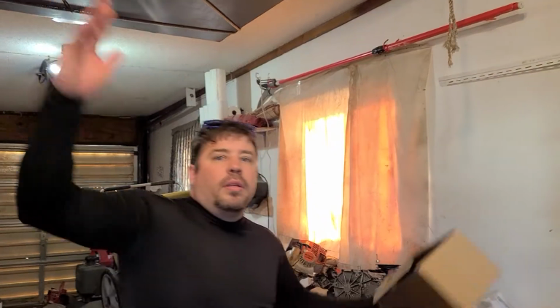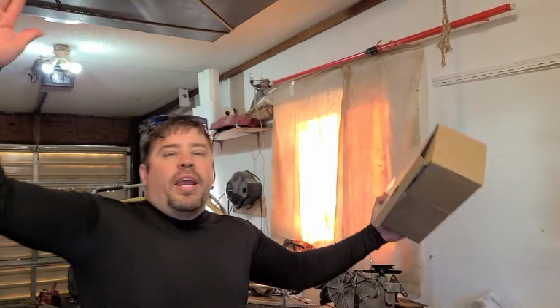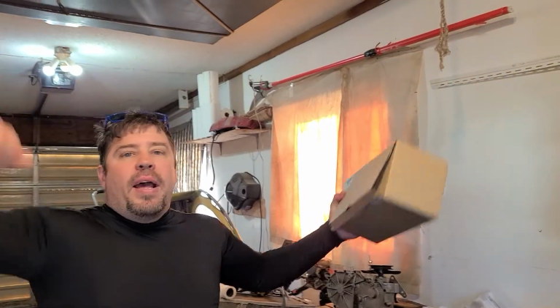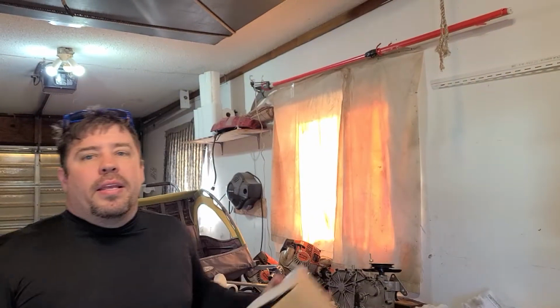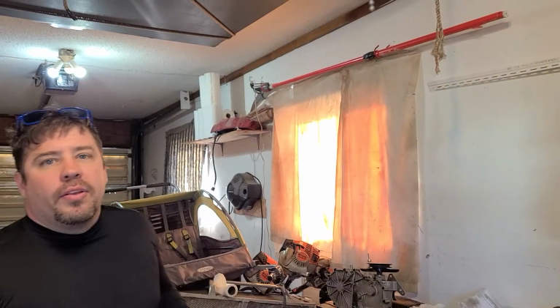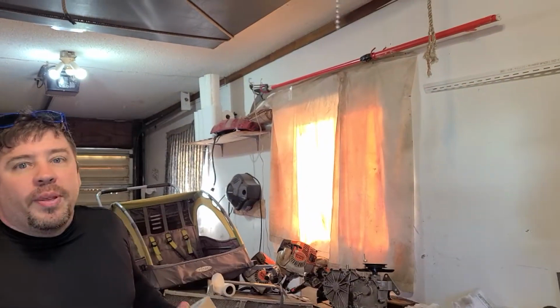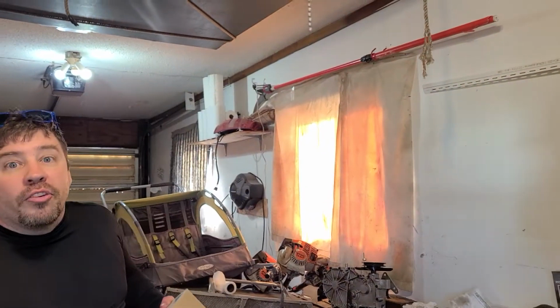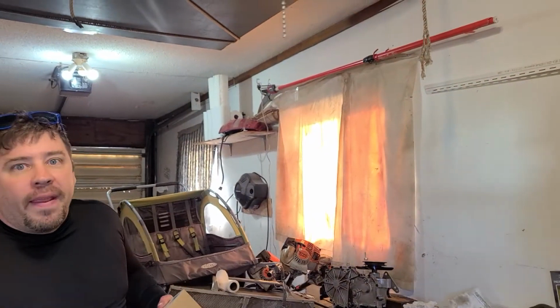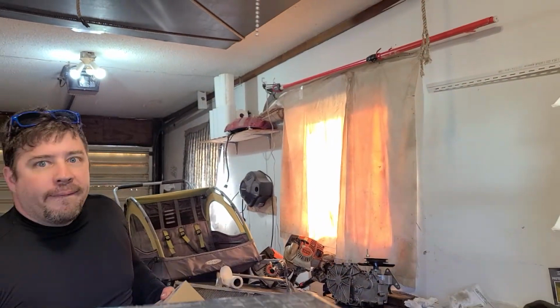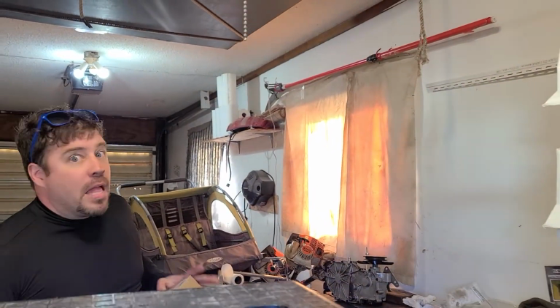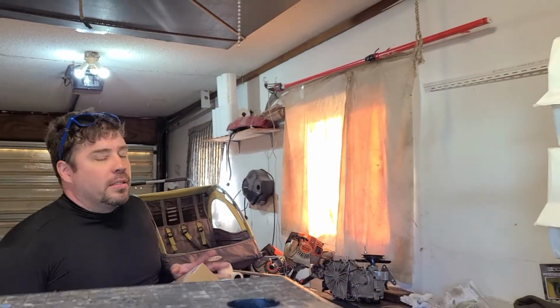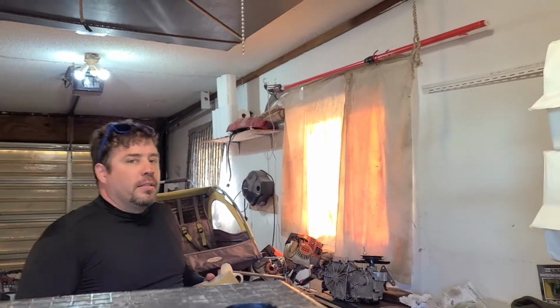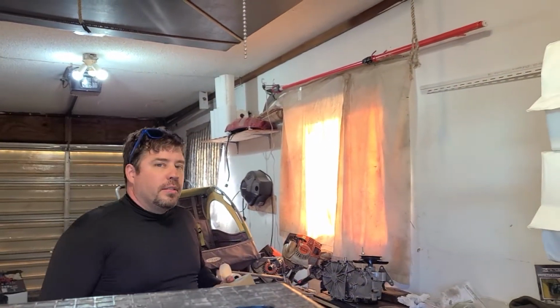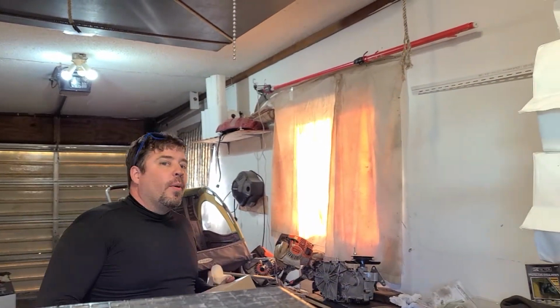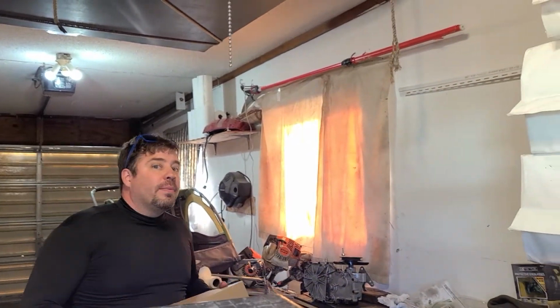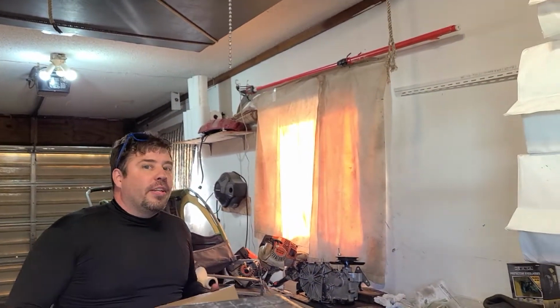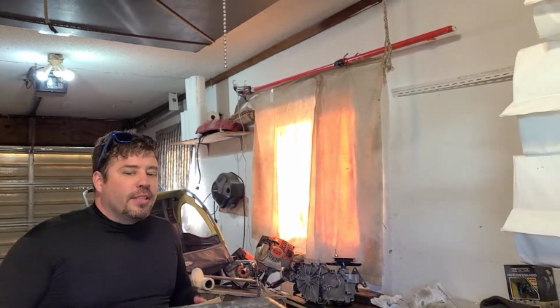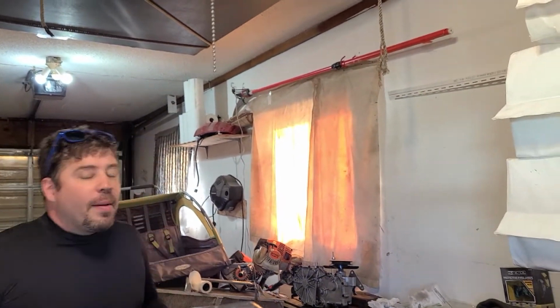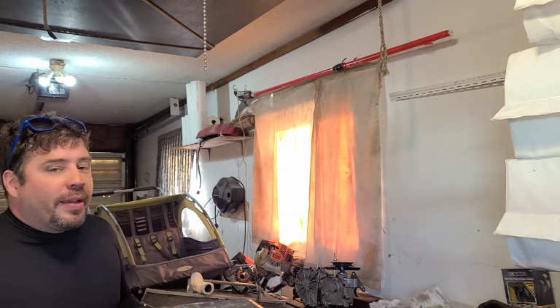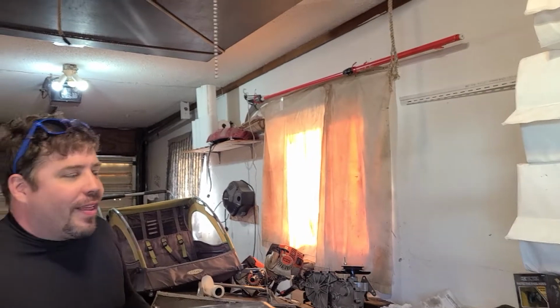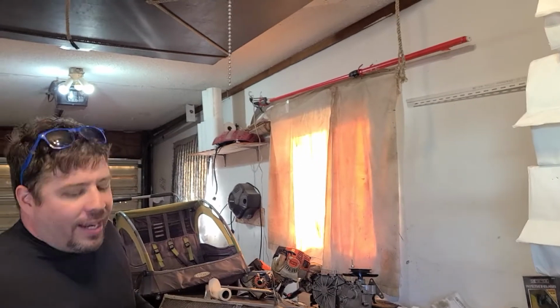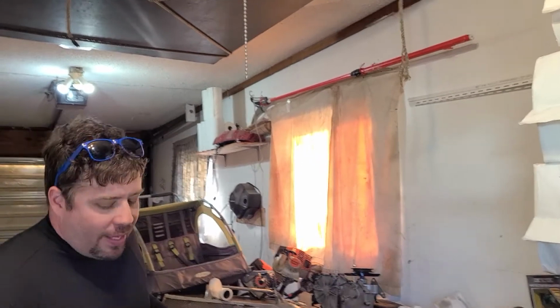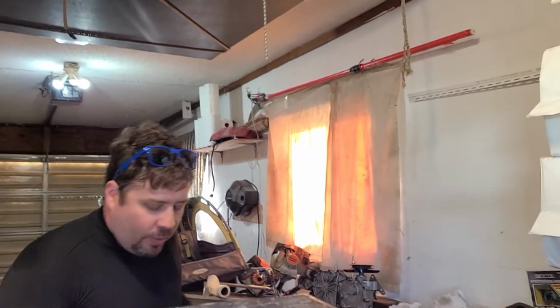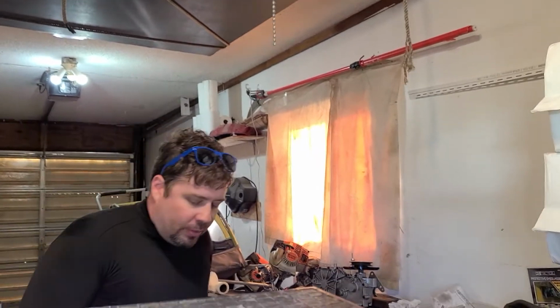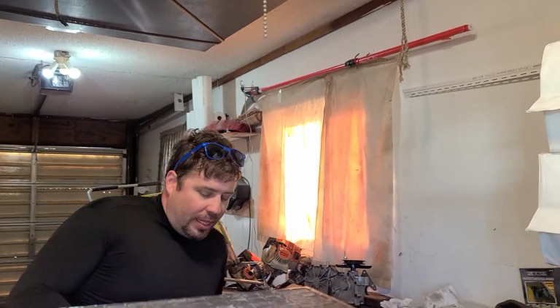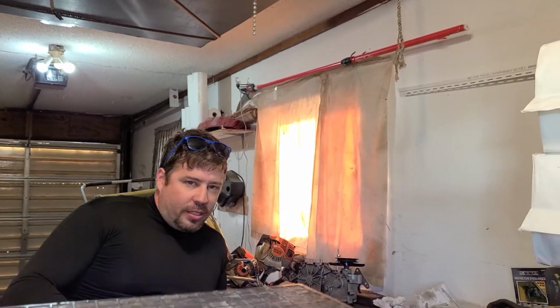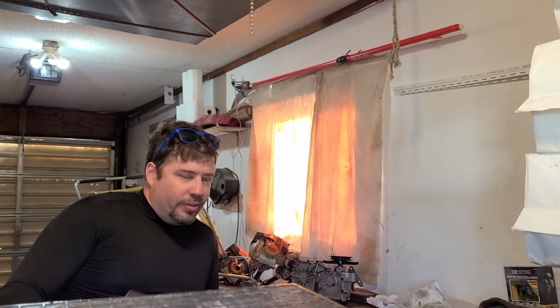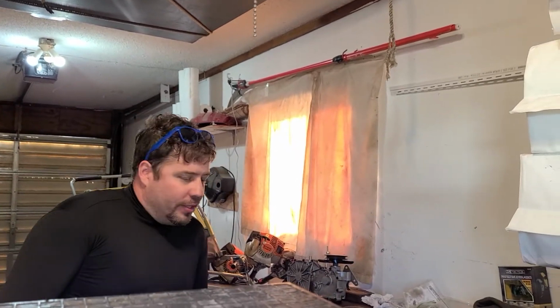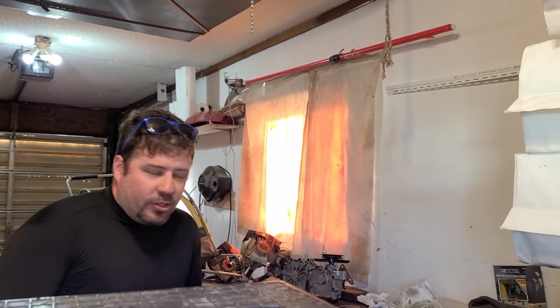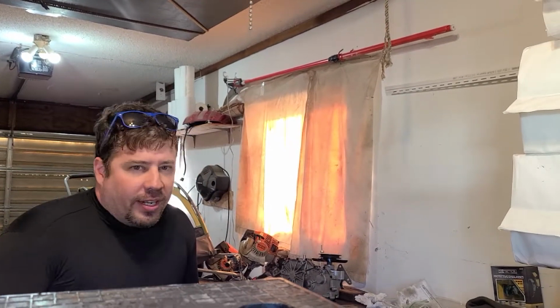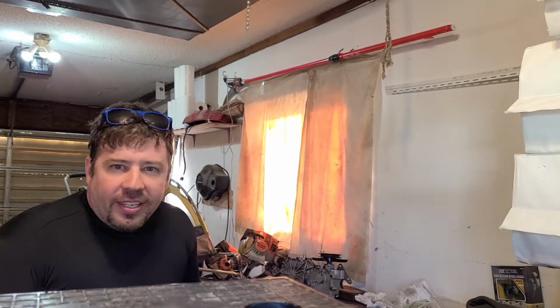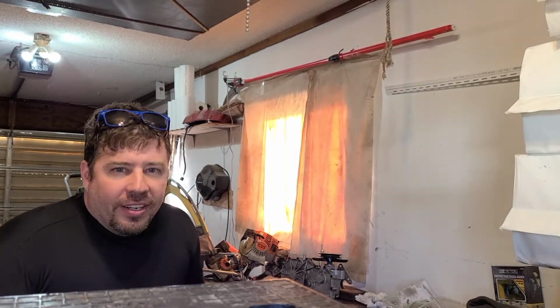Hey everybody, it's me RJ. If you've been watching my videos lately, I've been making a lot. I've got a lot going on, a lot of stuff. Just trying to get it done.